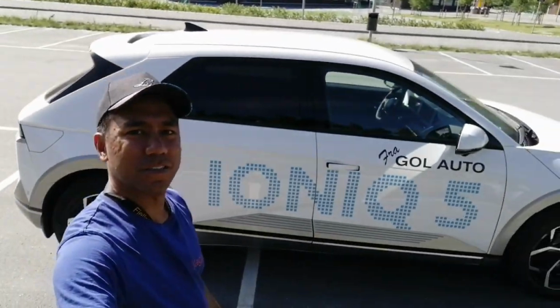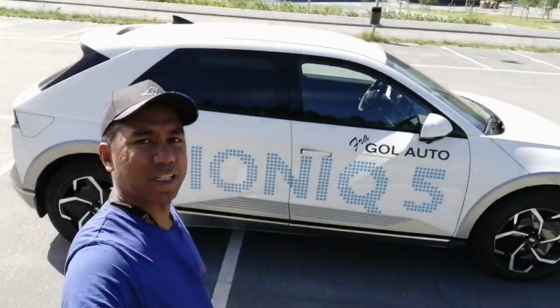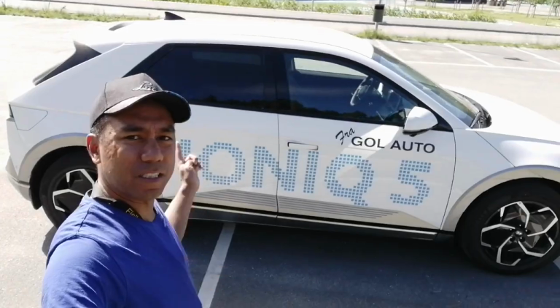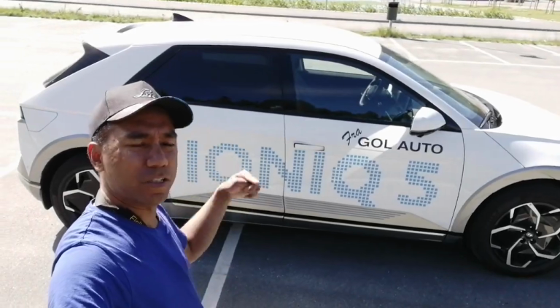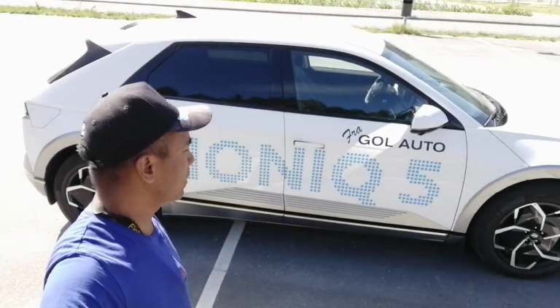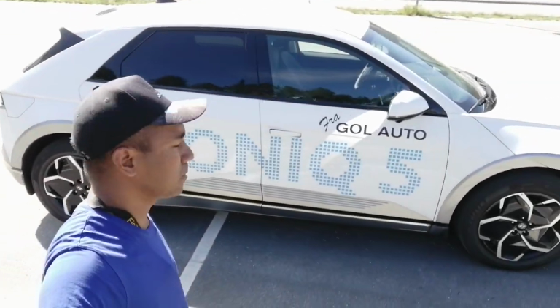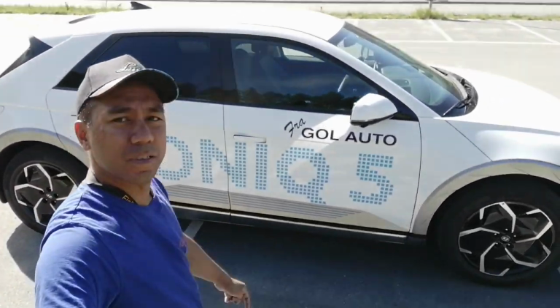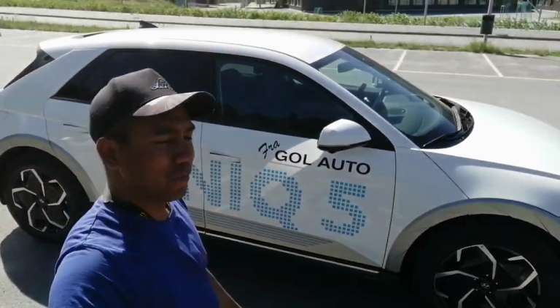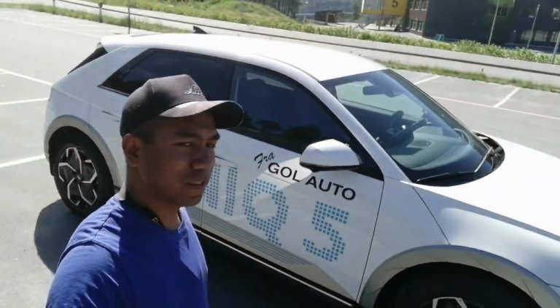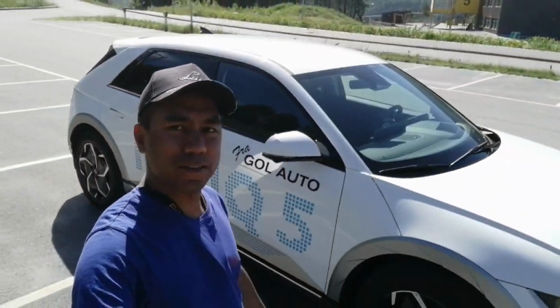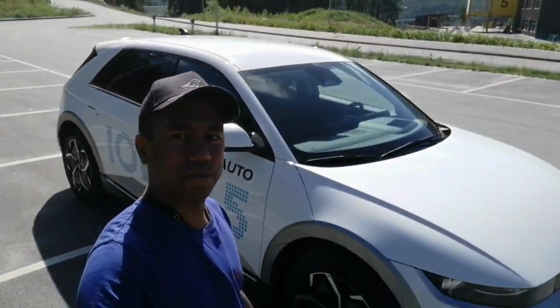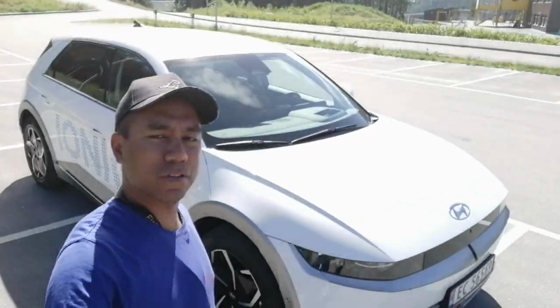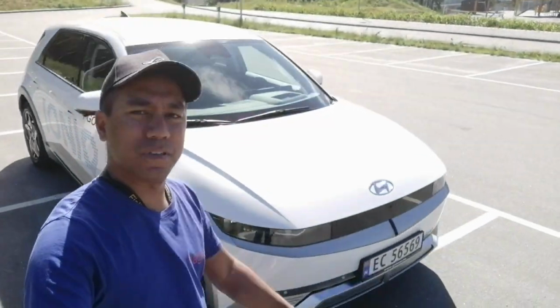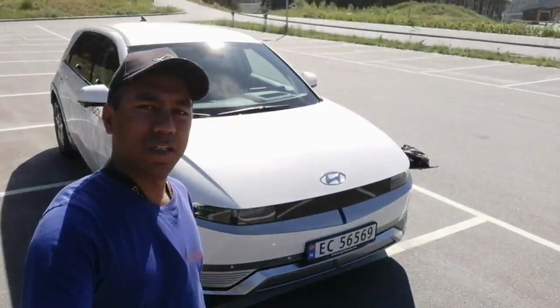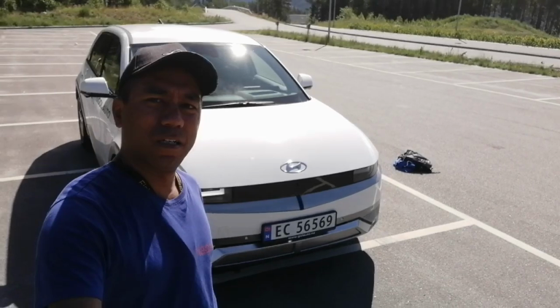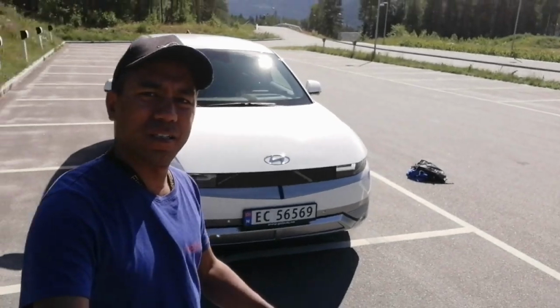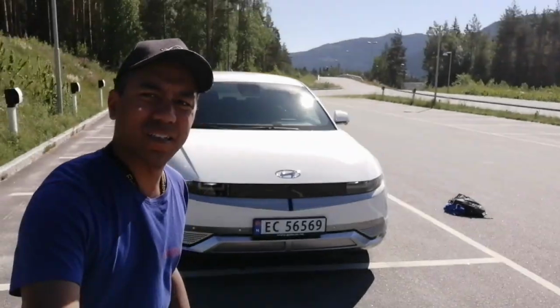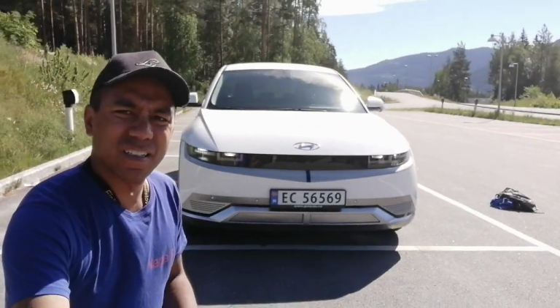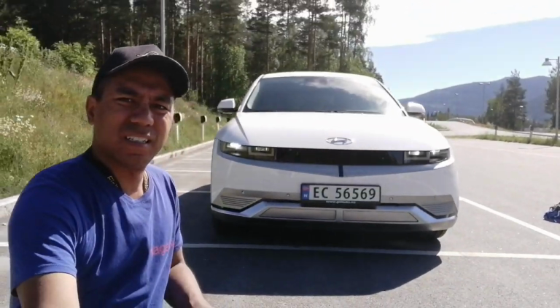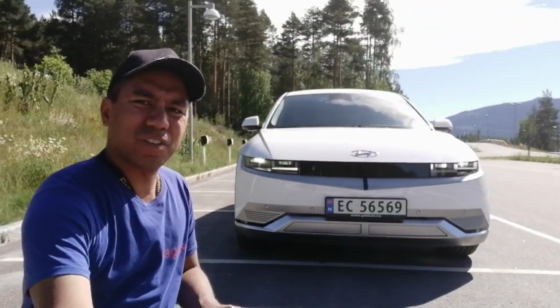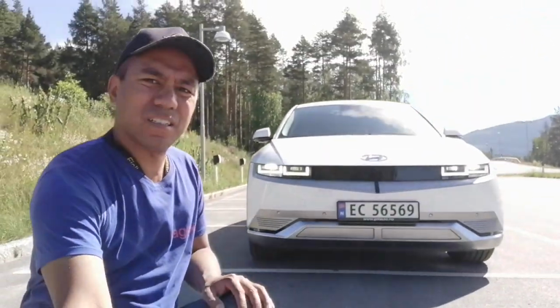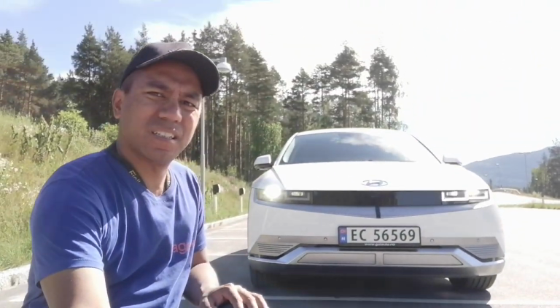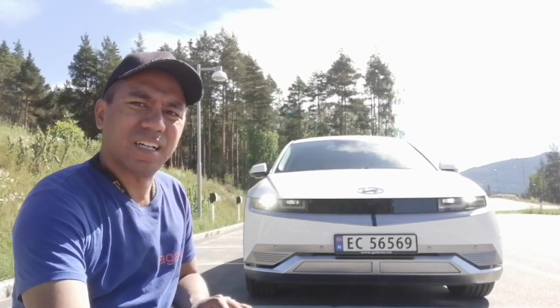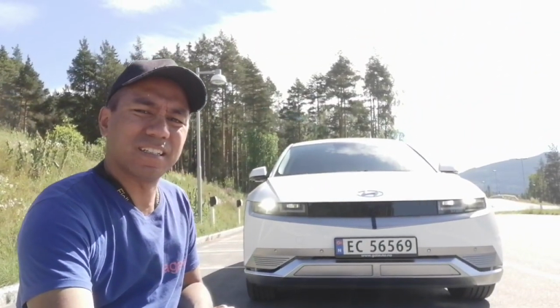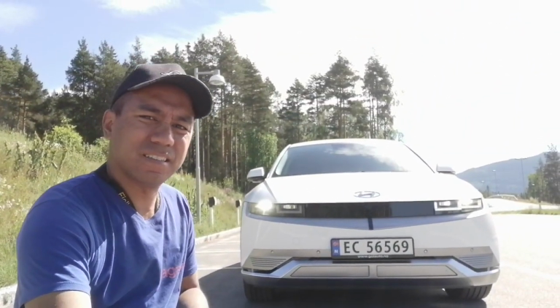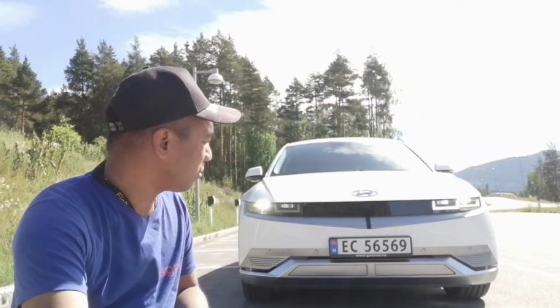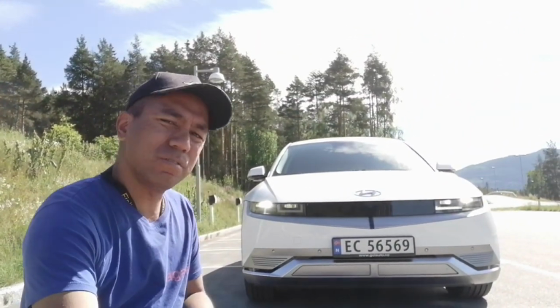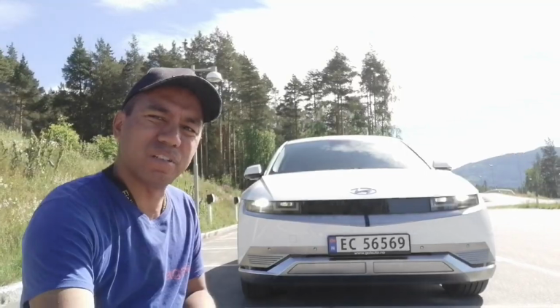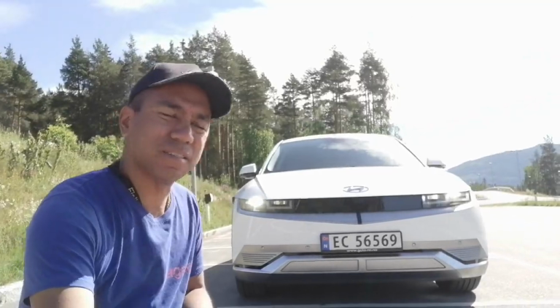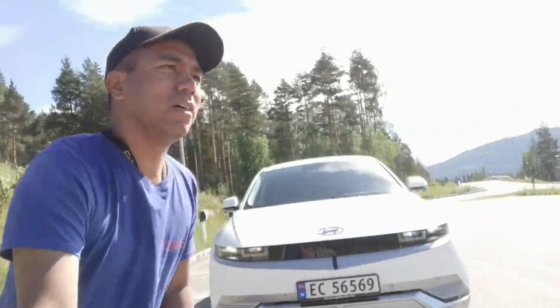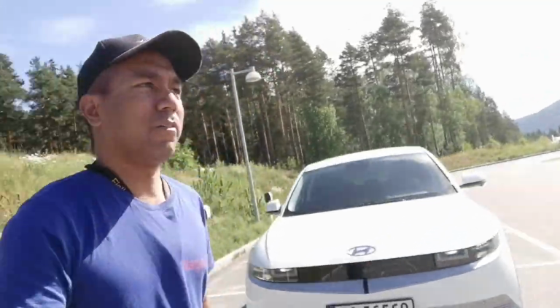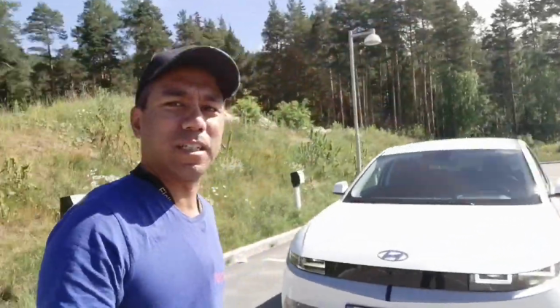So I have tinted windows. We can go and see the front. Here's the front. It looks very cool. Okay, we can go inside.